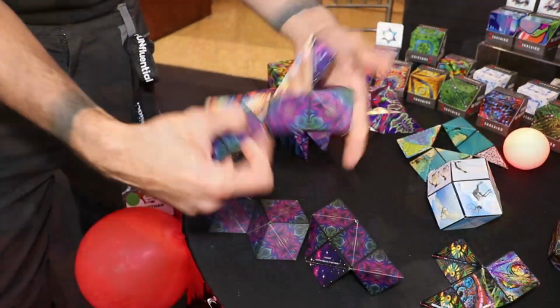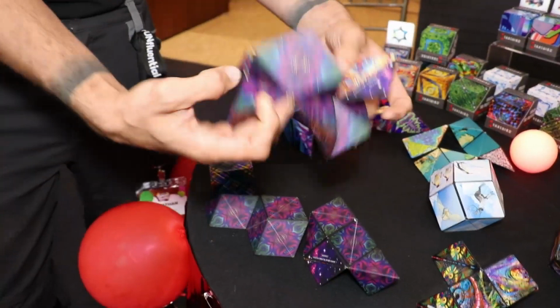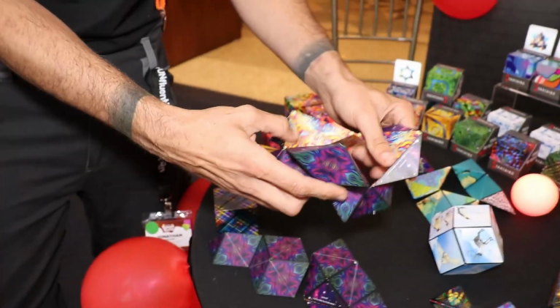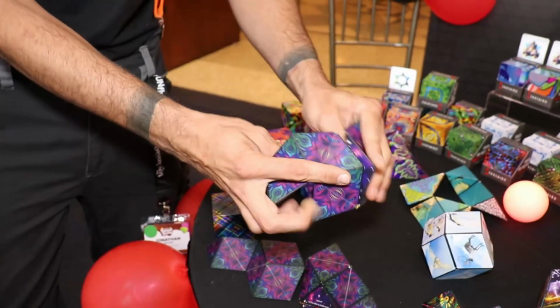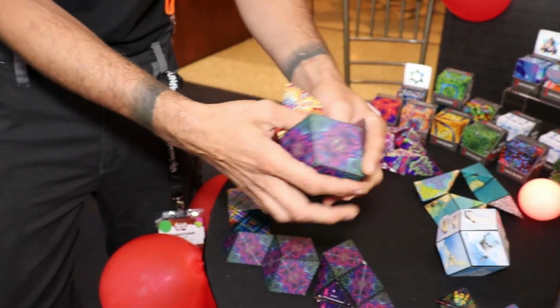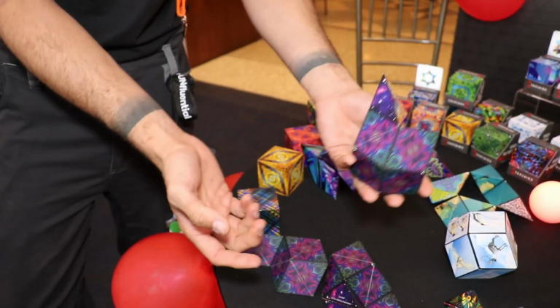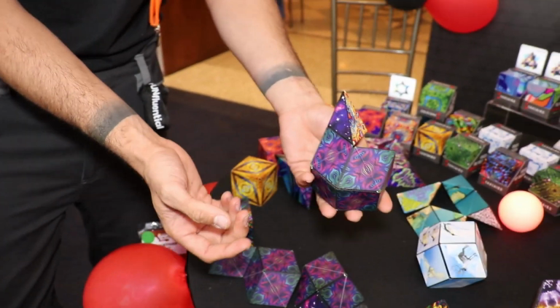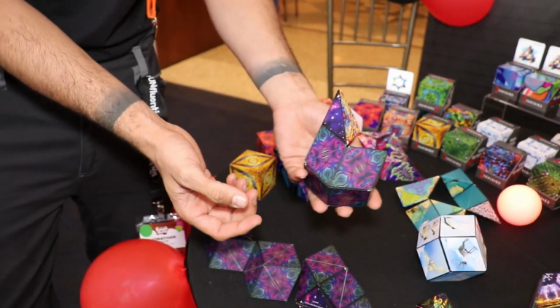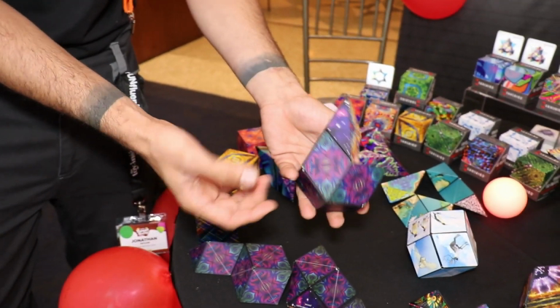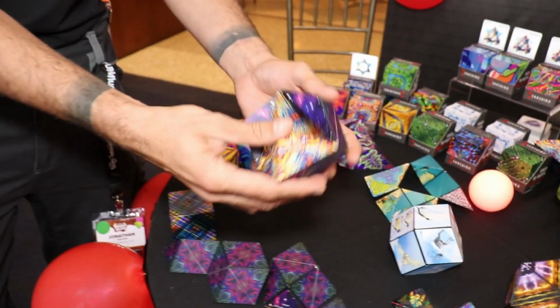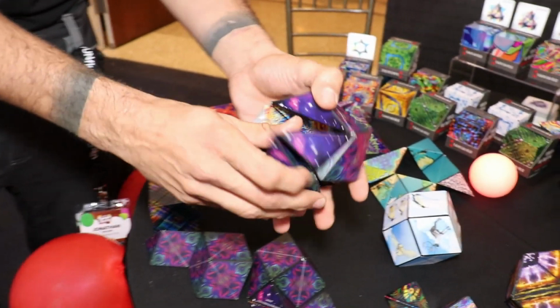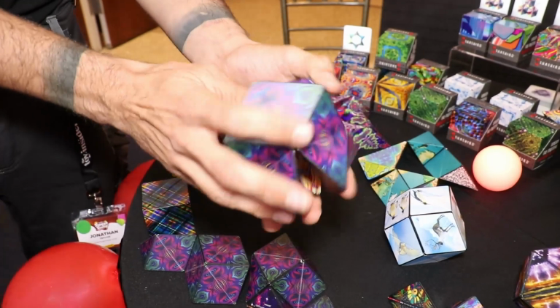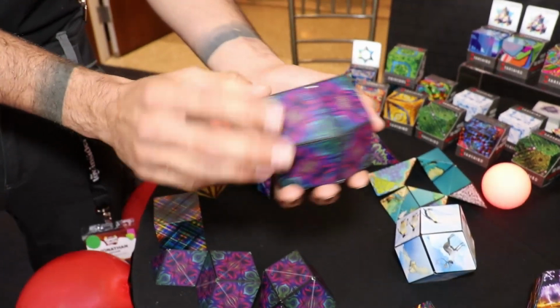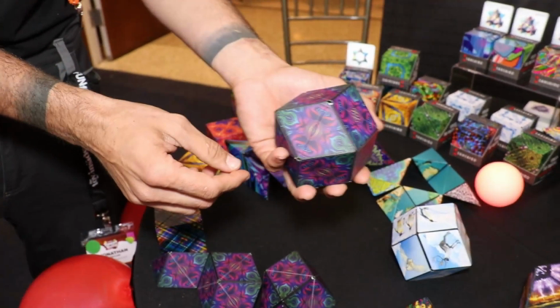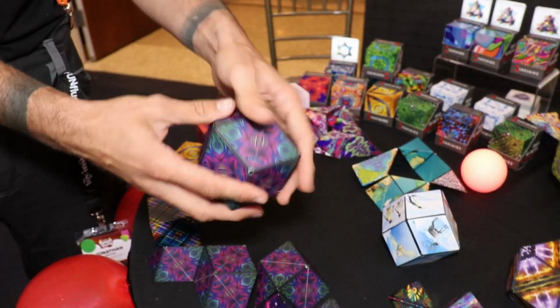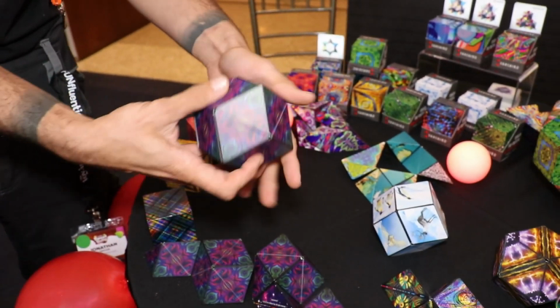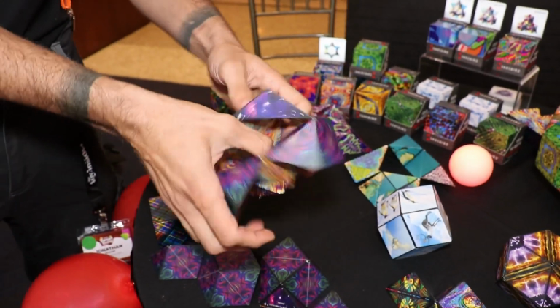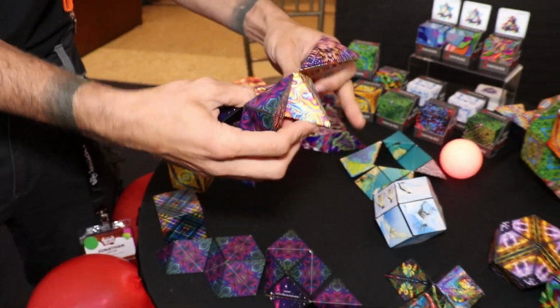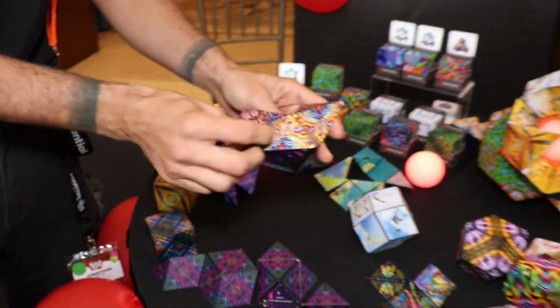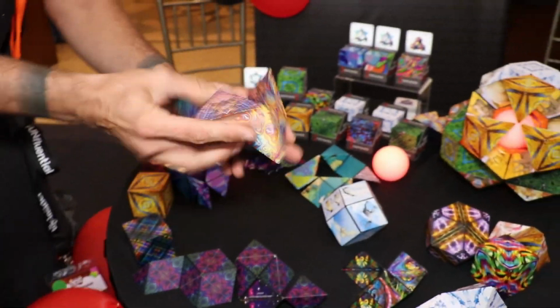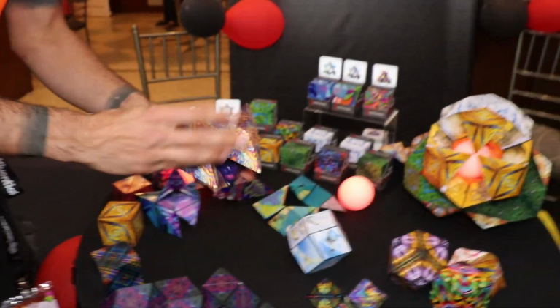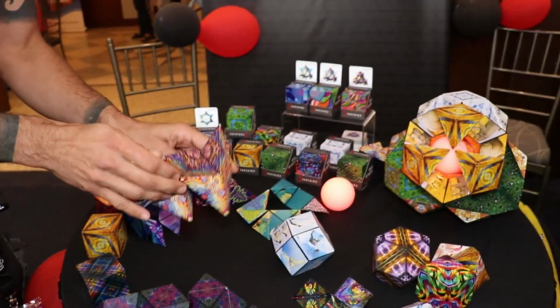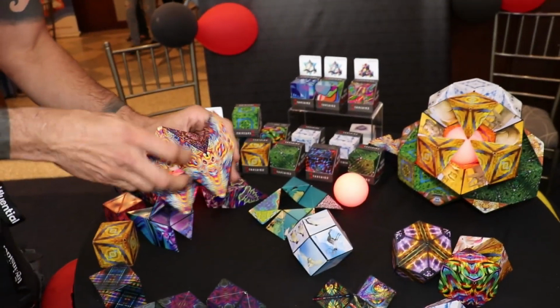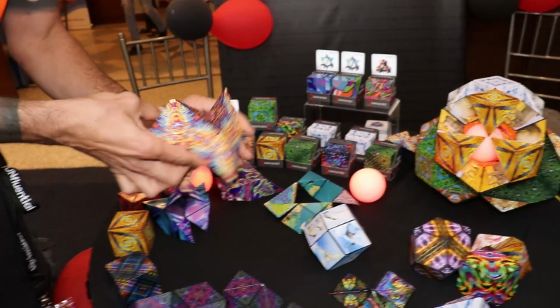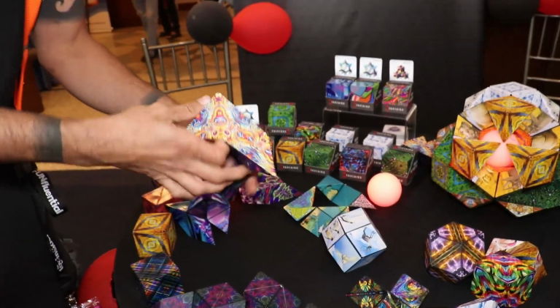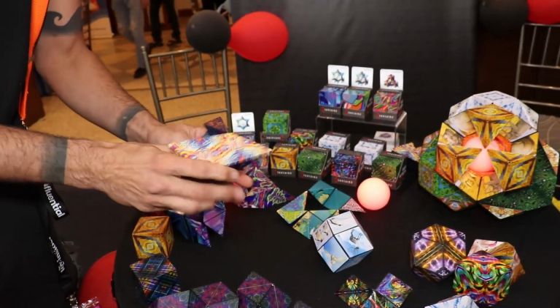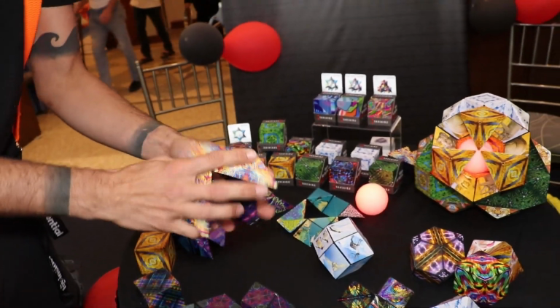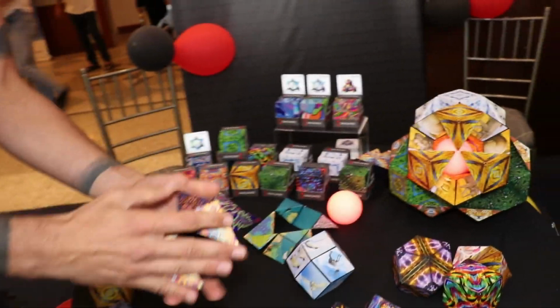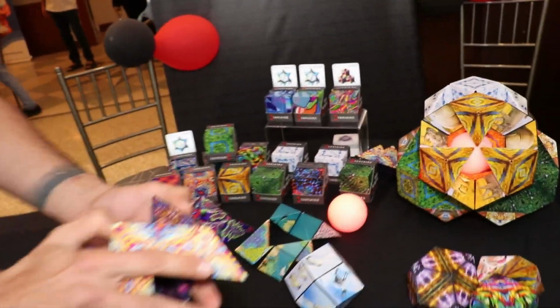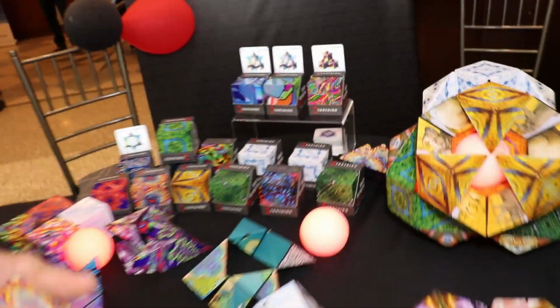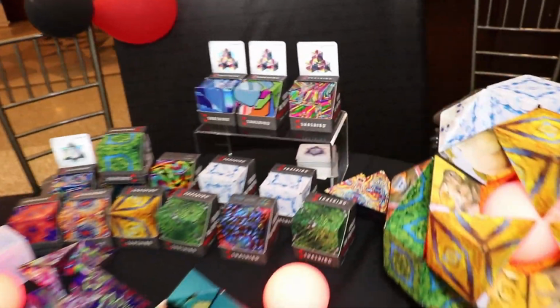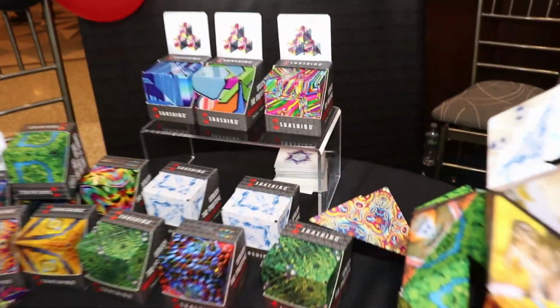It's been the number one toy on Amazon on and off for the last couple of years, and you can get them at FunInMotionToys.com, on Amazon, at a local toy store, at Walmart, at Target. They're my favorite toy I've ever found.